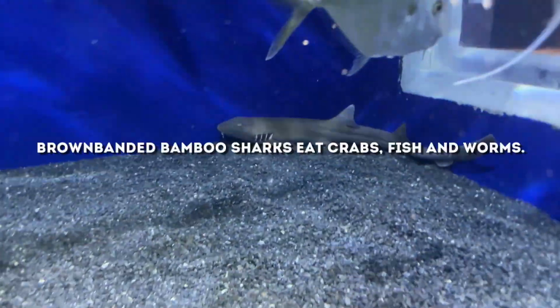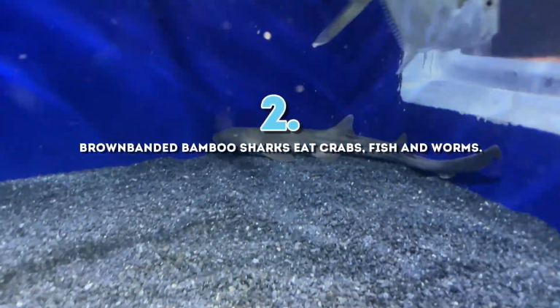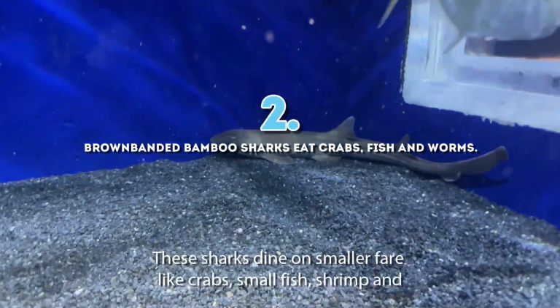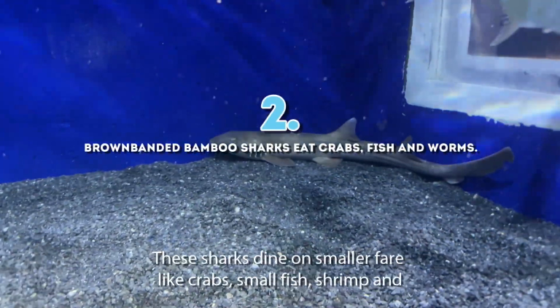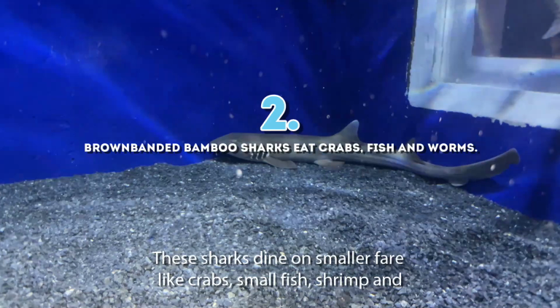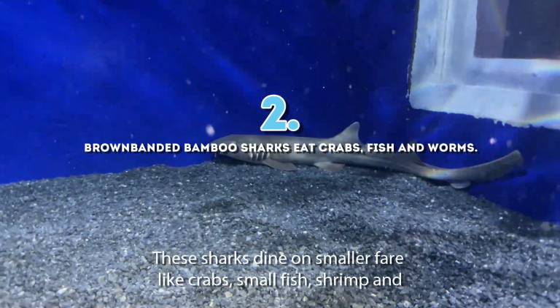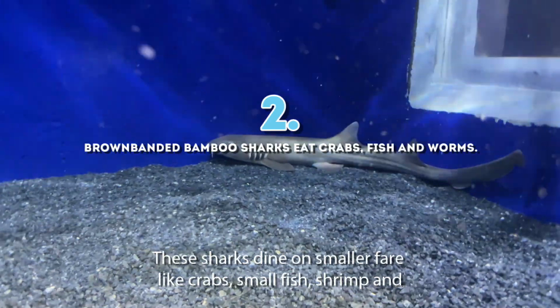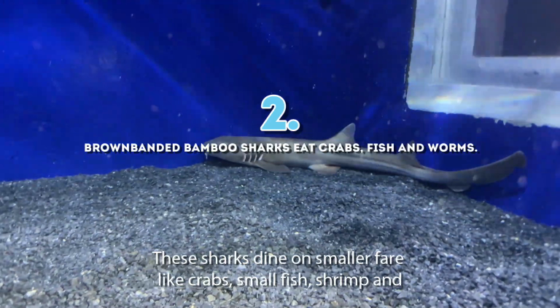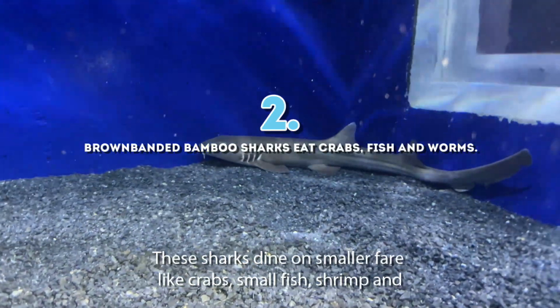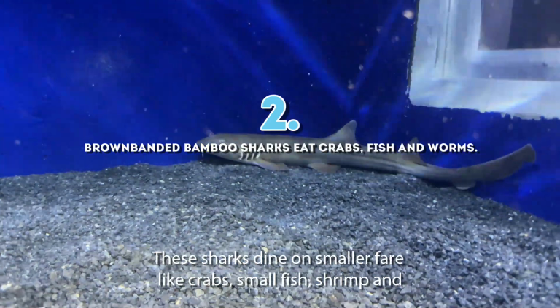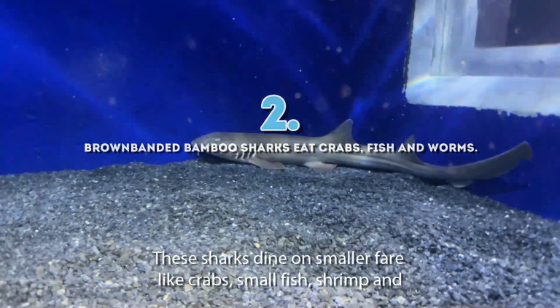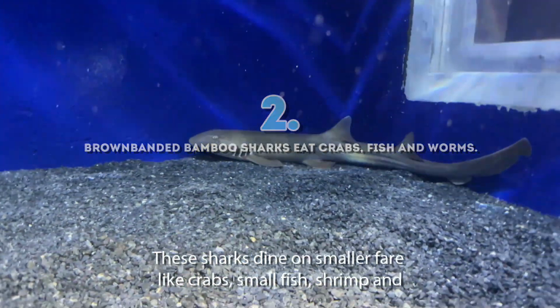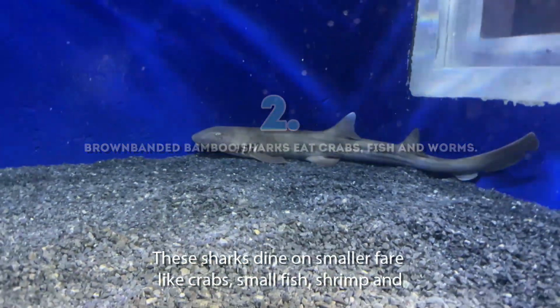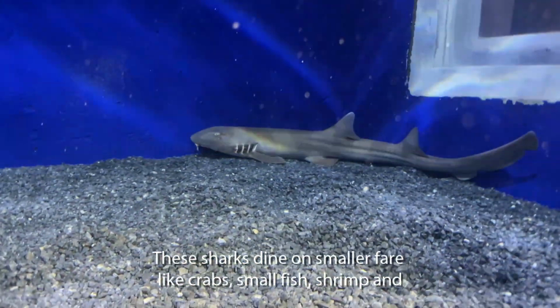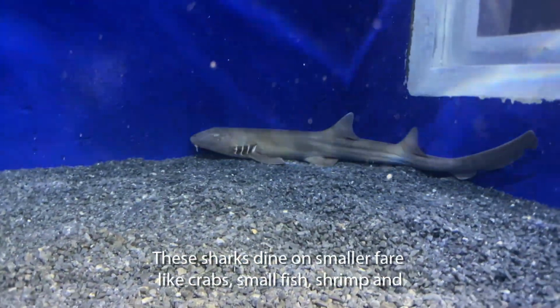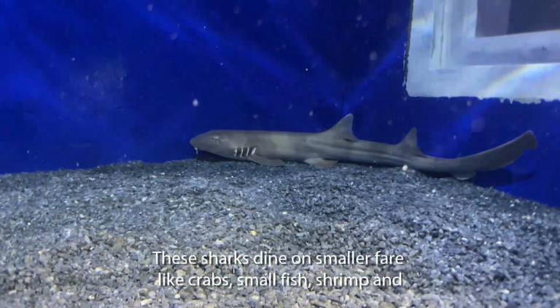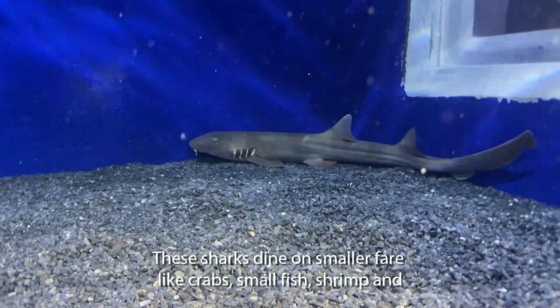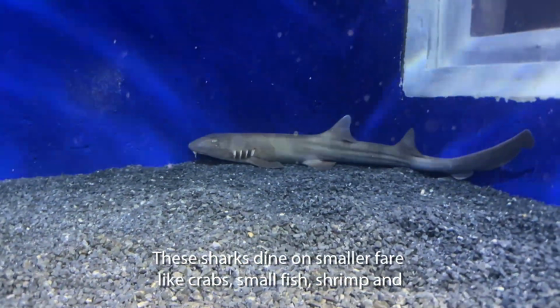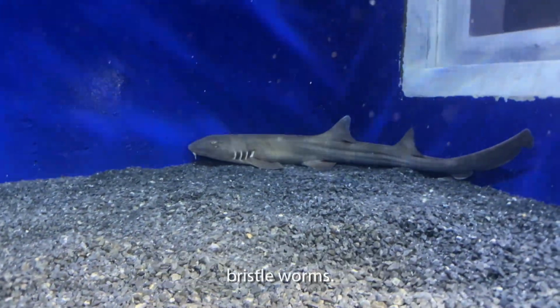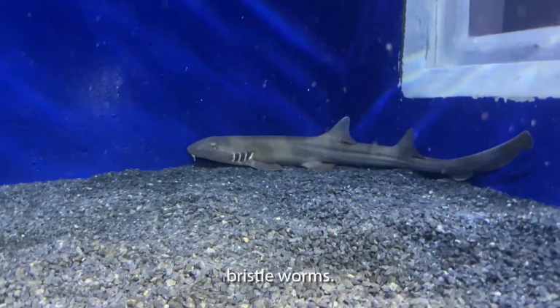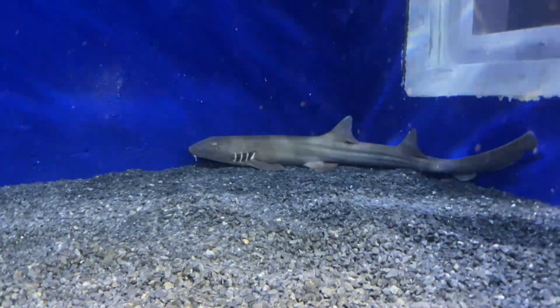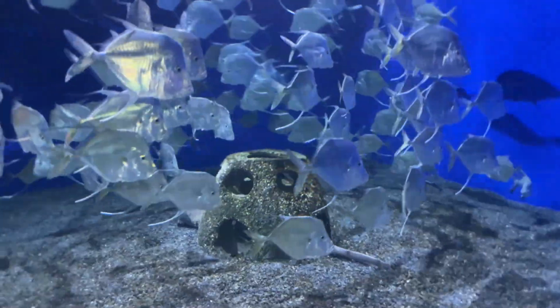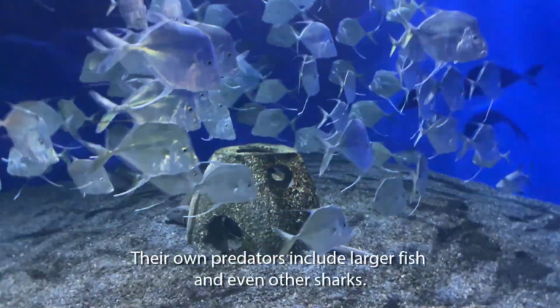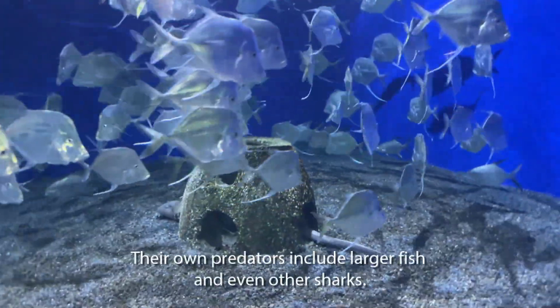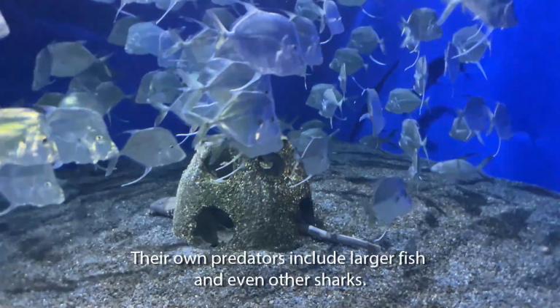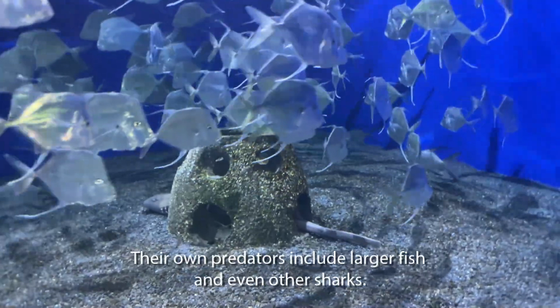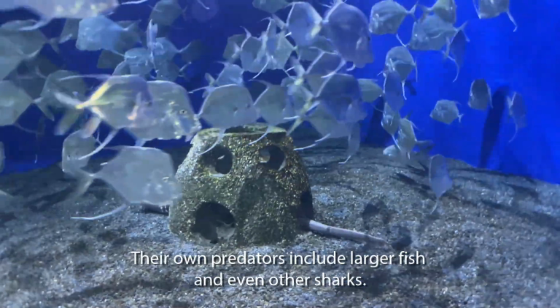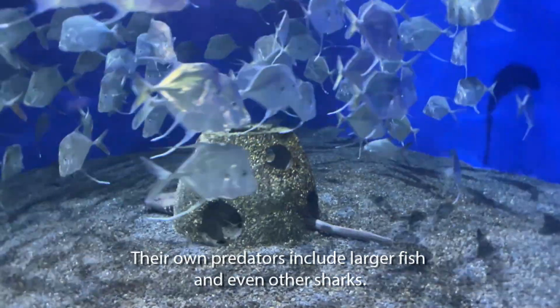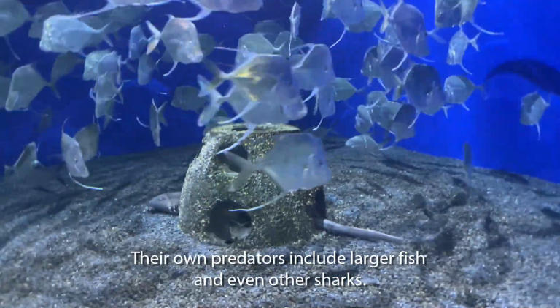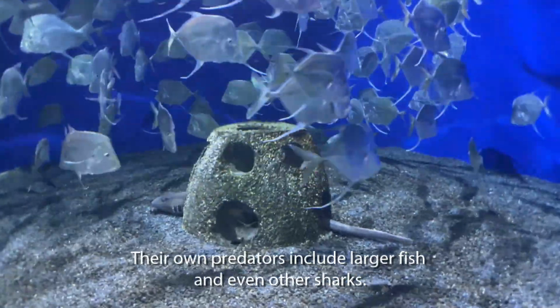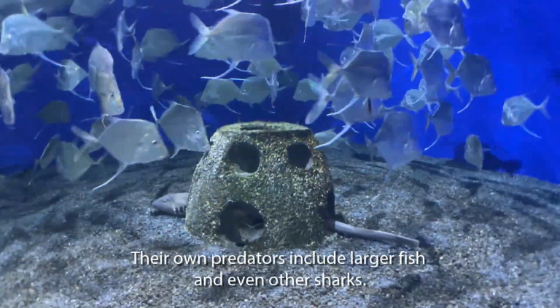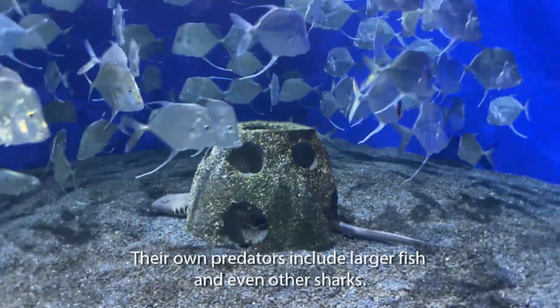Two: these sharks dine on smaller fare like crabs, small fish, shrimp, and bristle worms. Their own predators include larger fish and even other sharks.